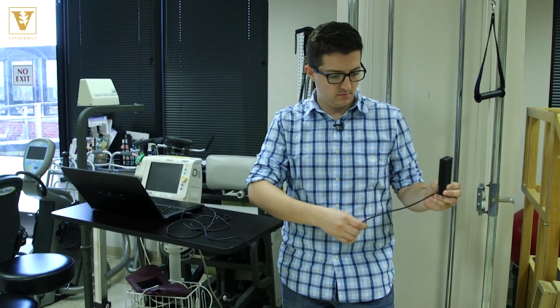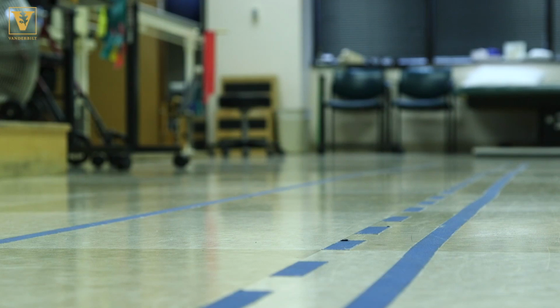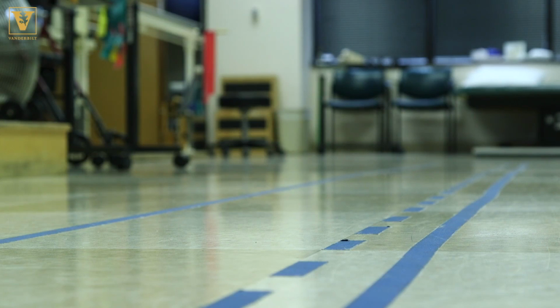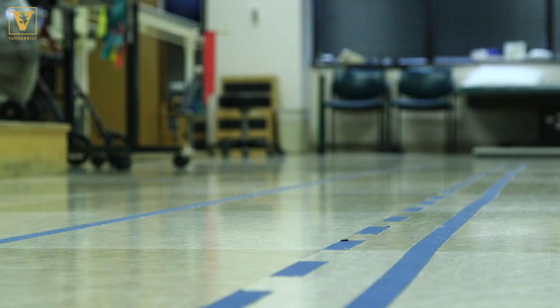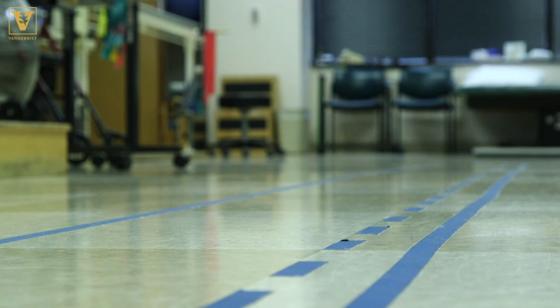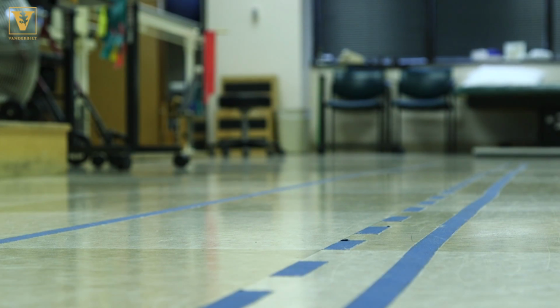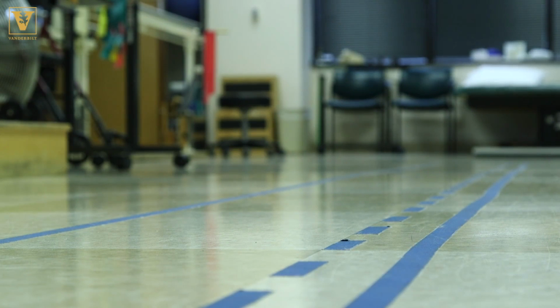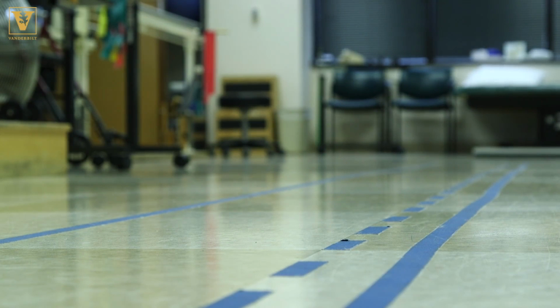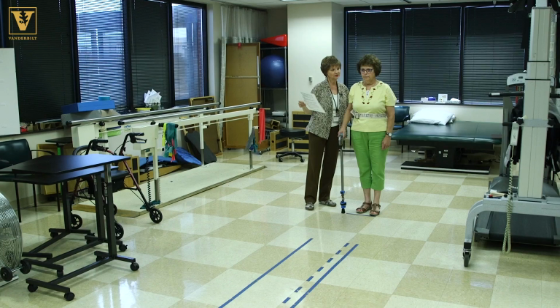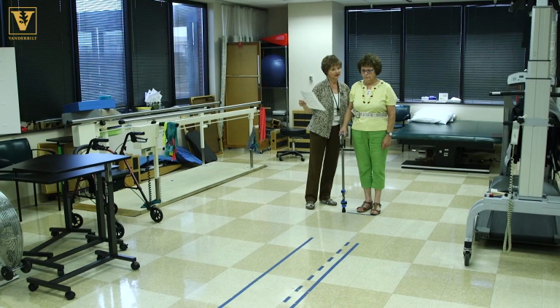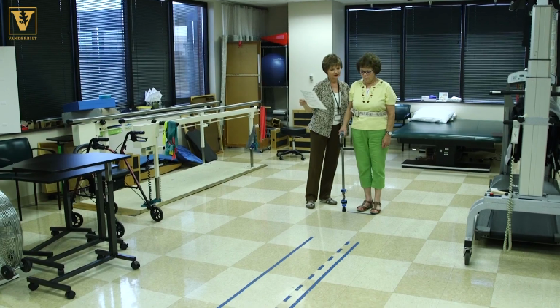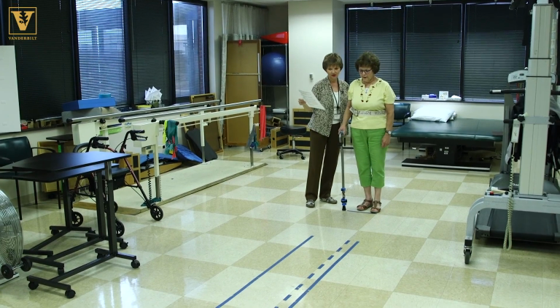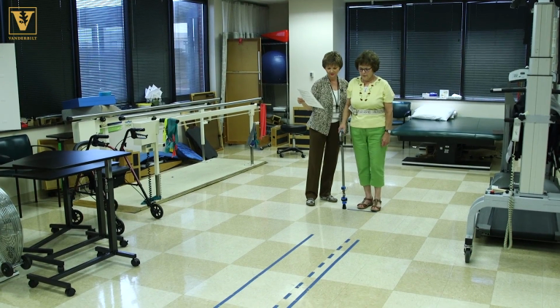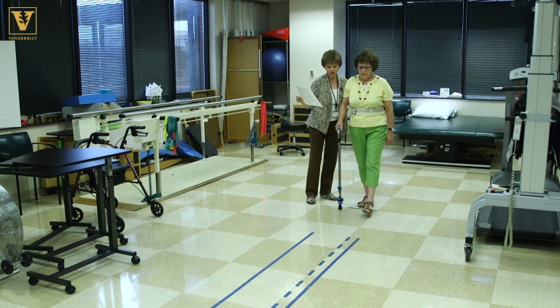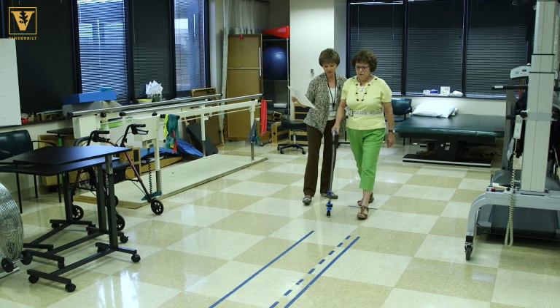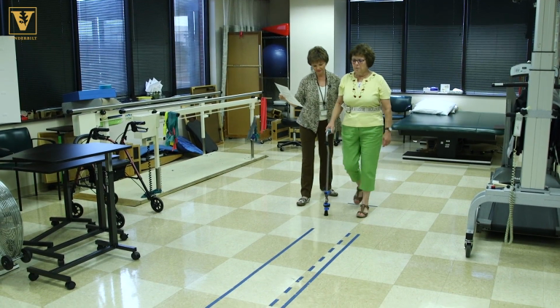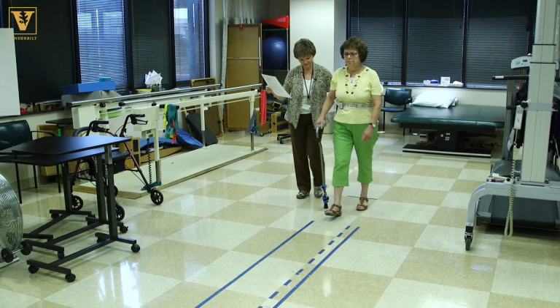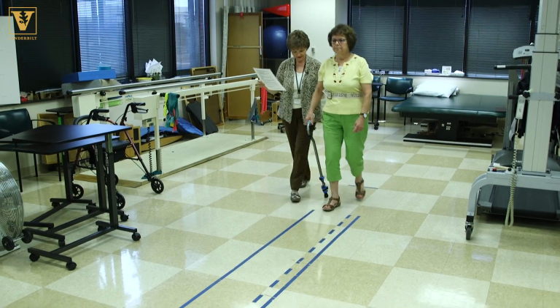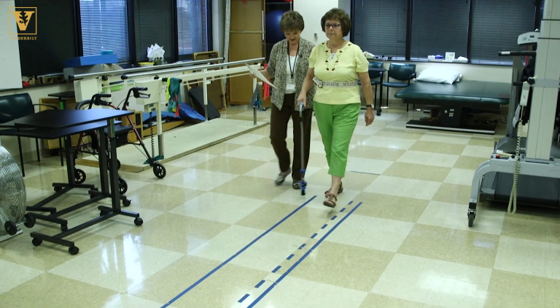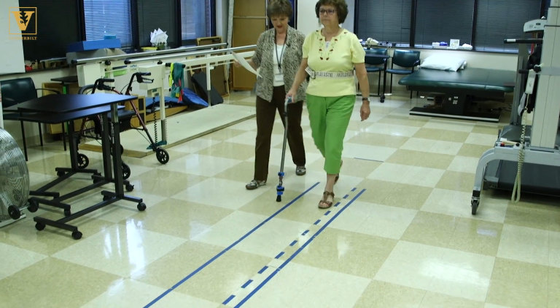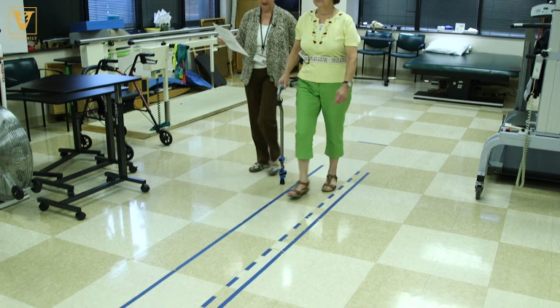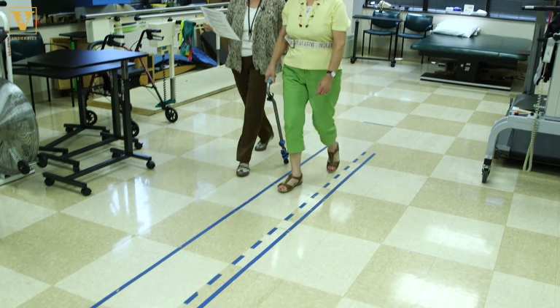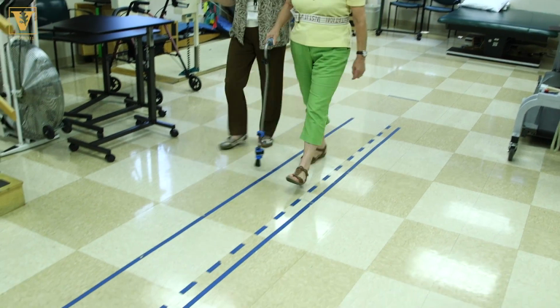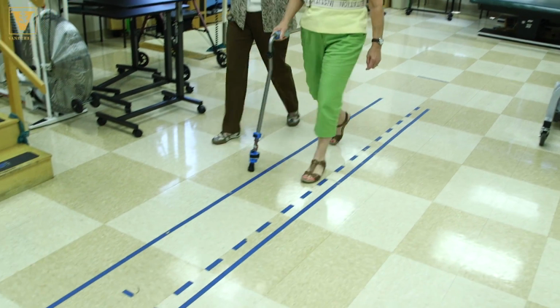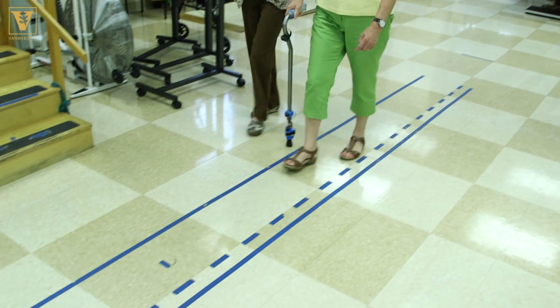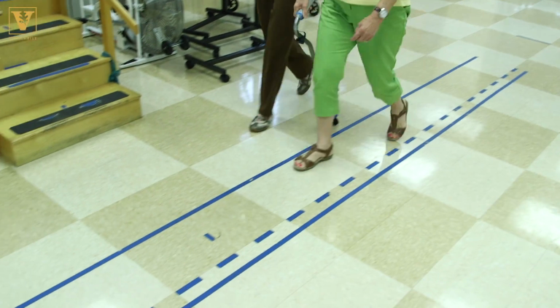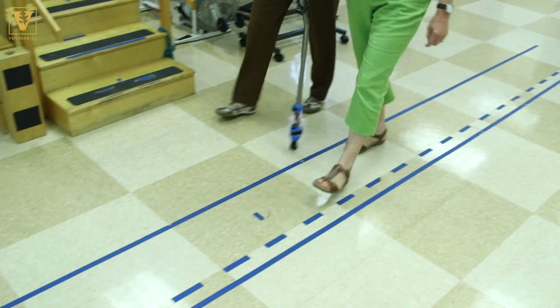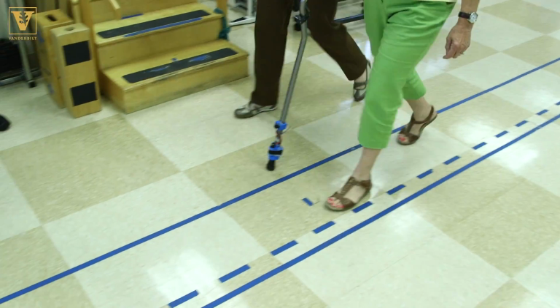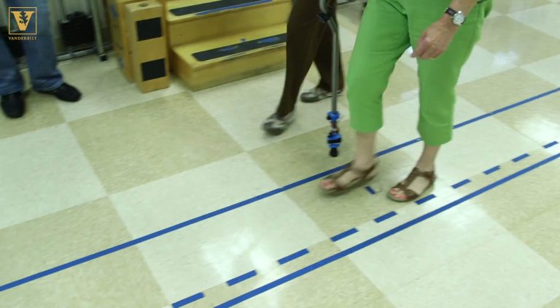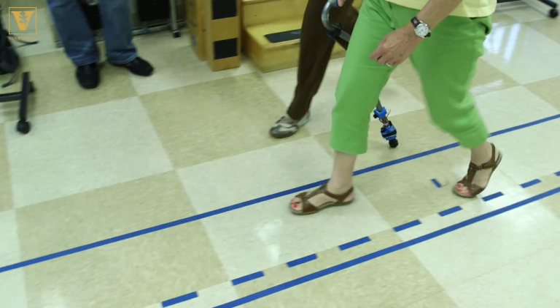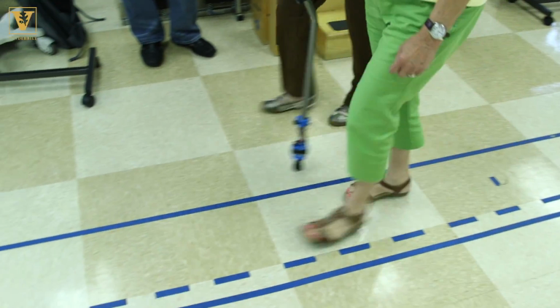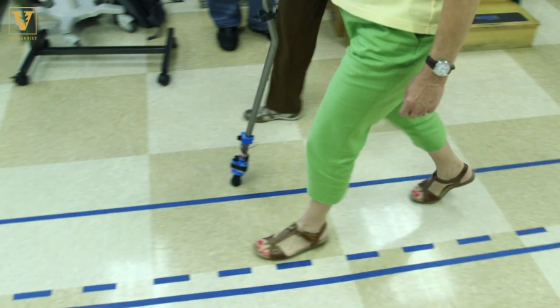Try to stay between the two solid blue lines. The IntelliCane — this special cane sees balance problems, providing a snapshot of daily activities.